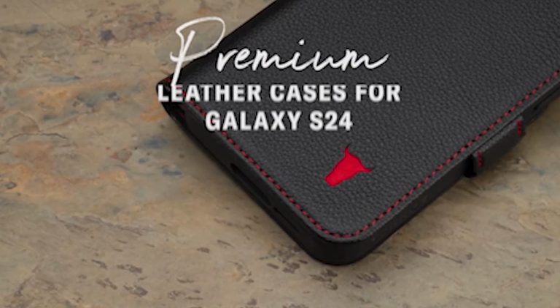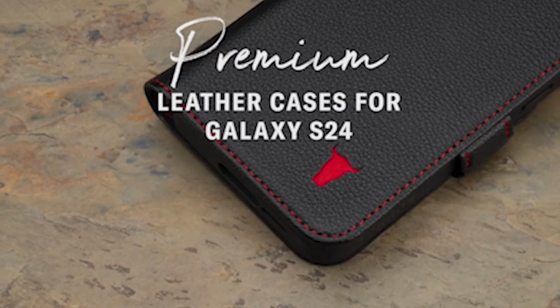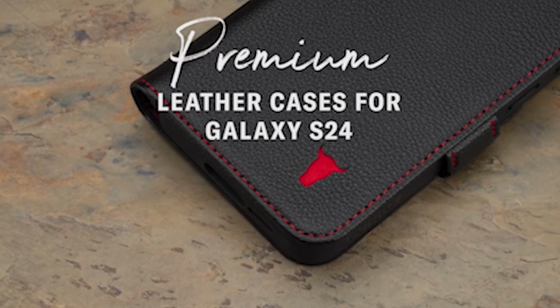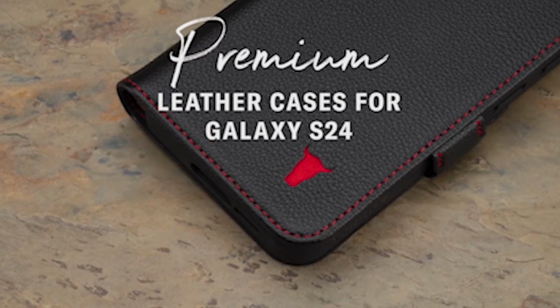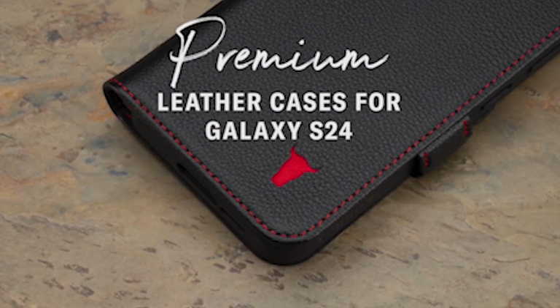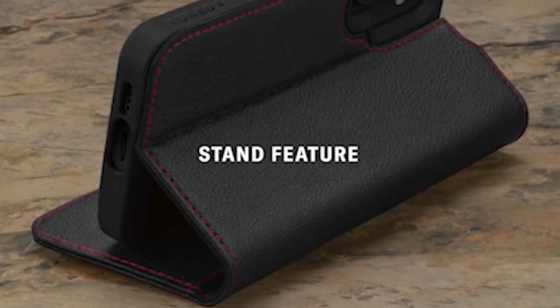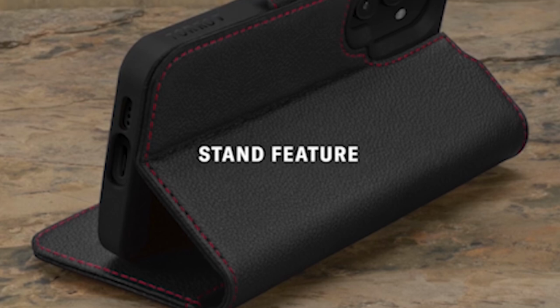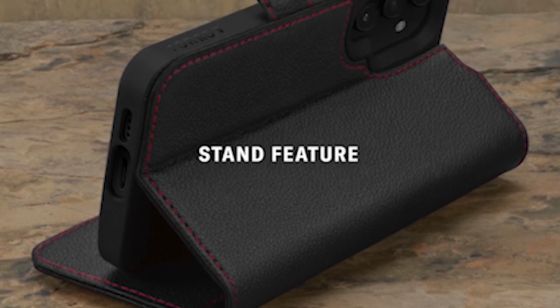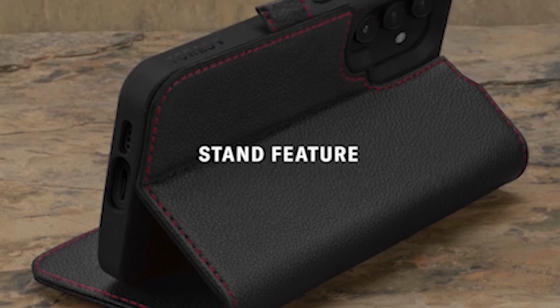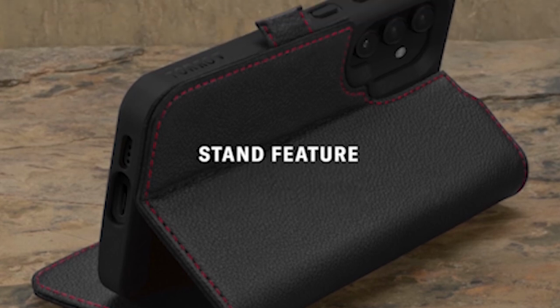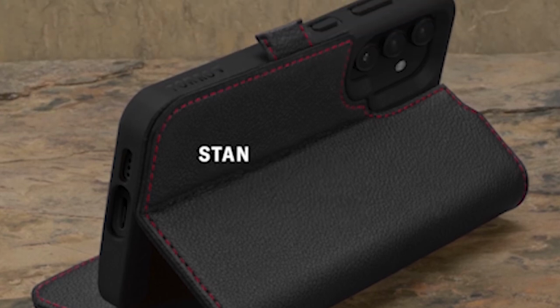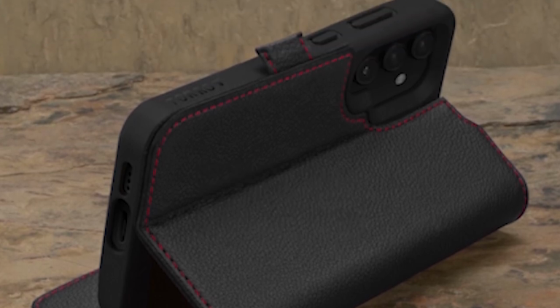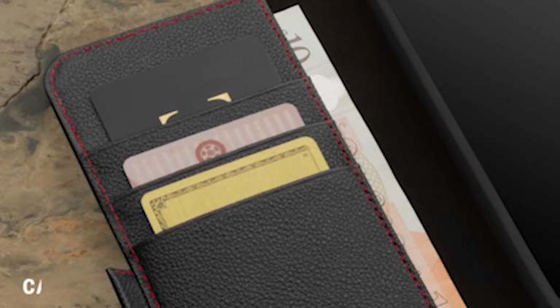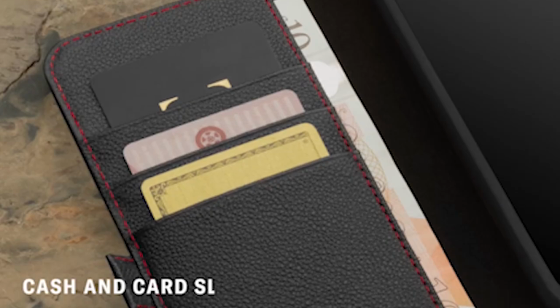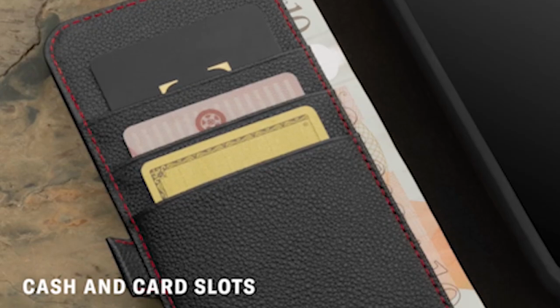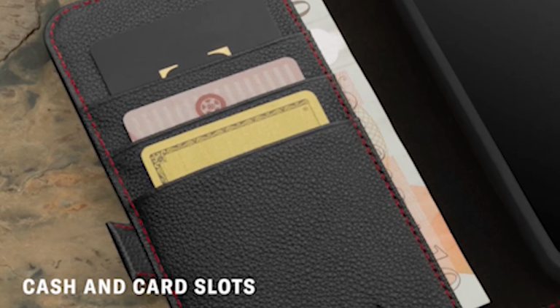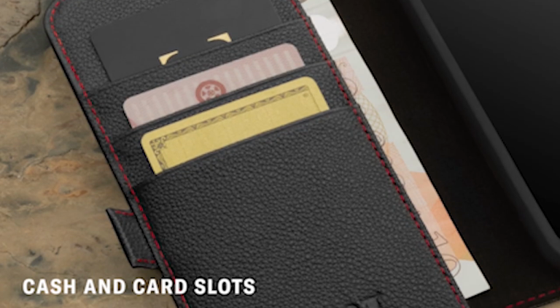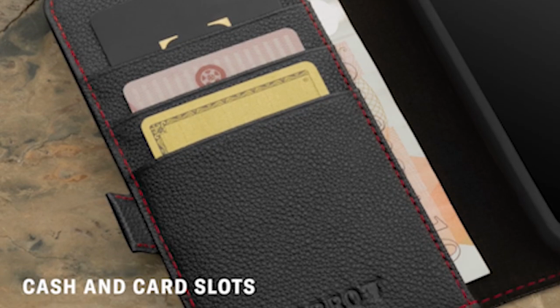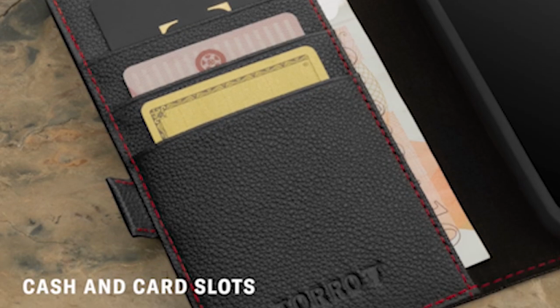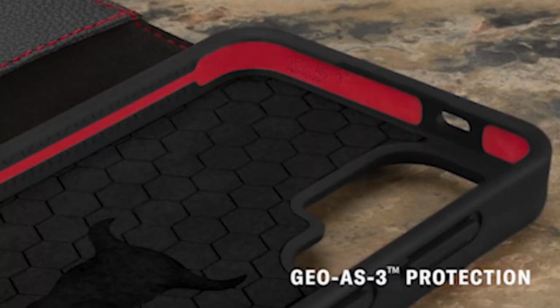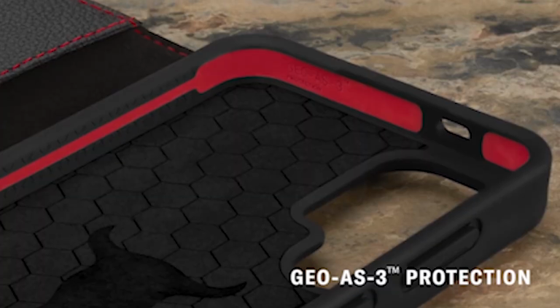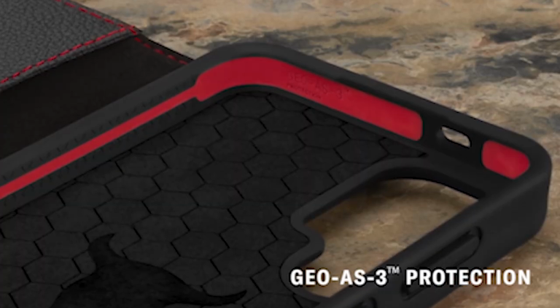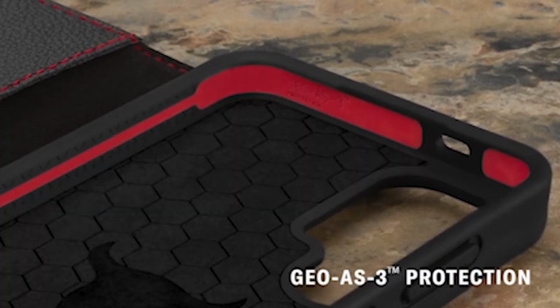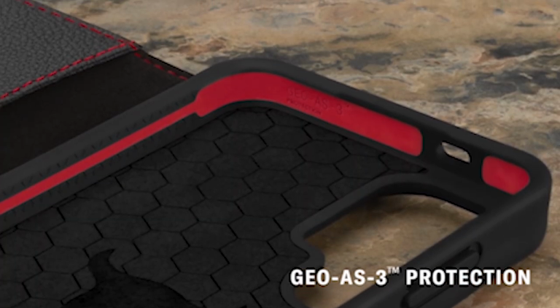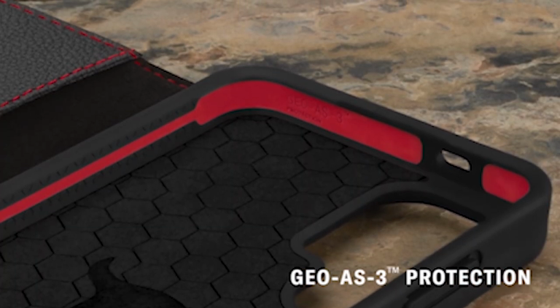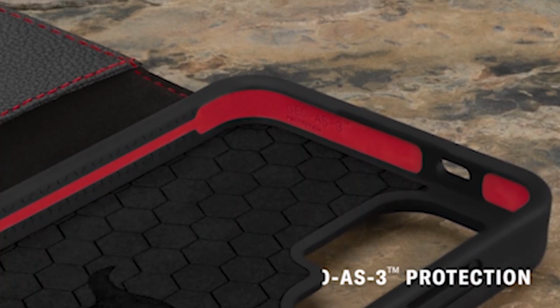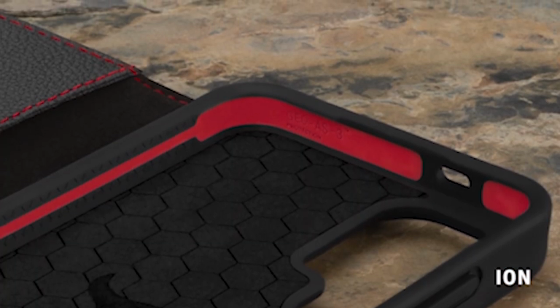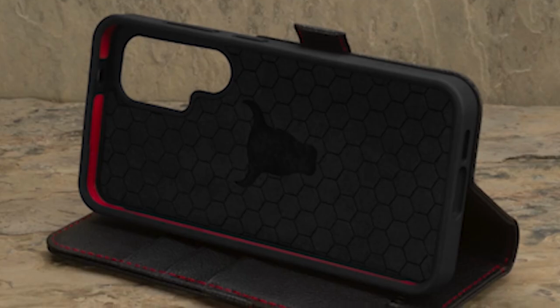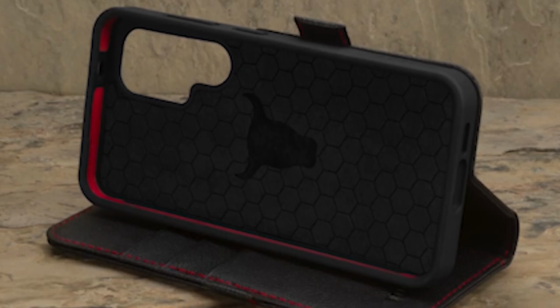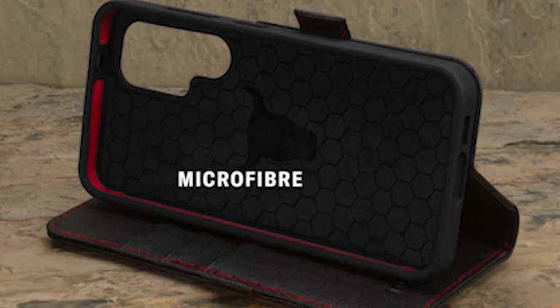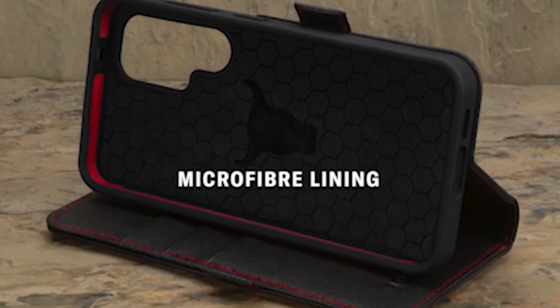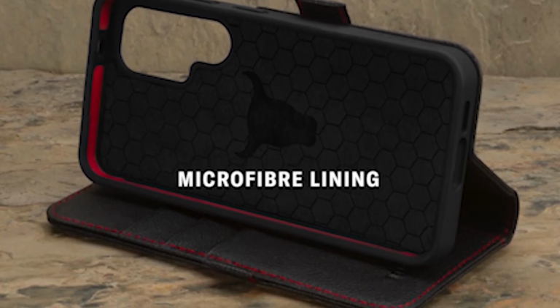In this video, we'll explore the top-rated Samsung Galaxy S24 wallet cases, highlighting their unique features and benefits. I have prepared this video guide for the 5 best Samsung Galaxy S24 wallet cases 2024. So let's get started.